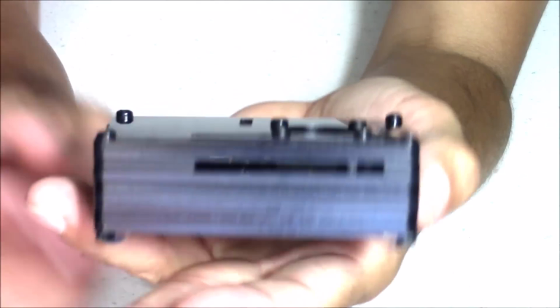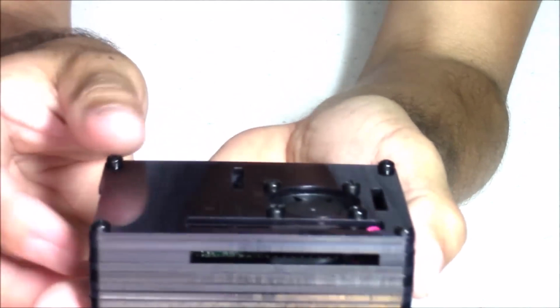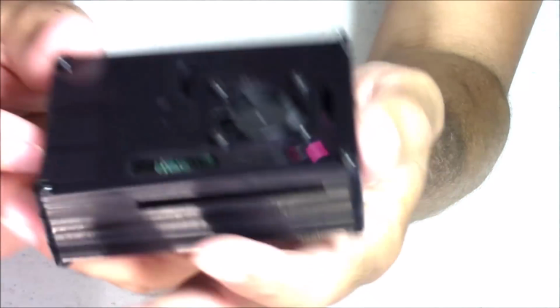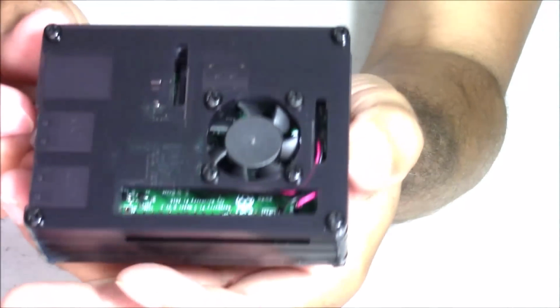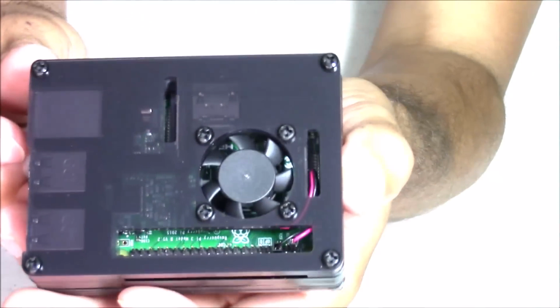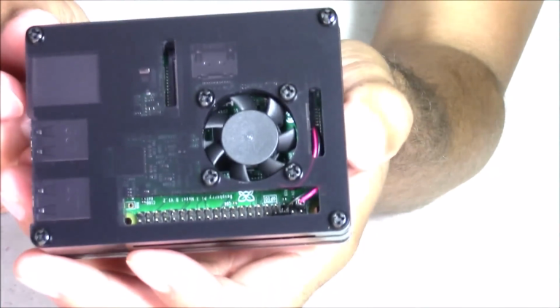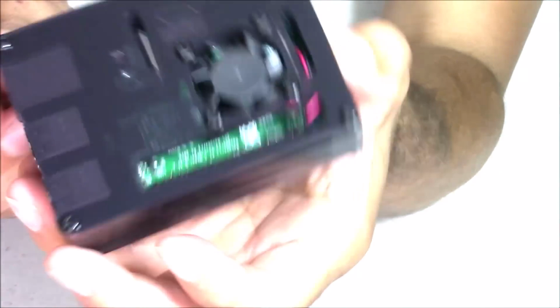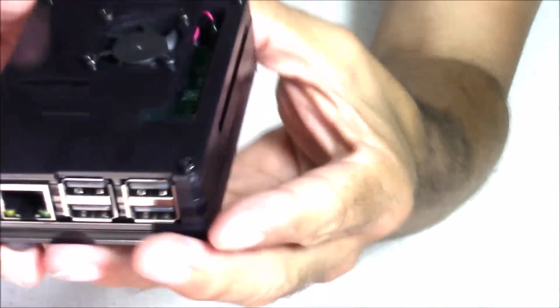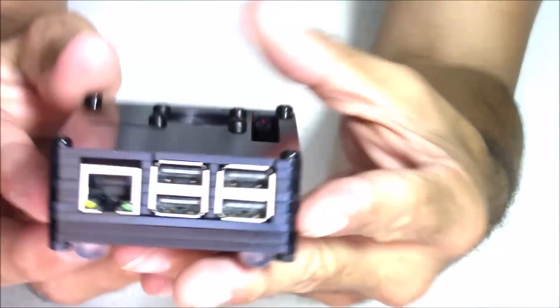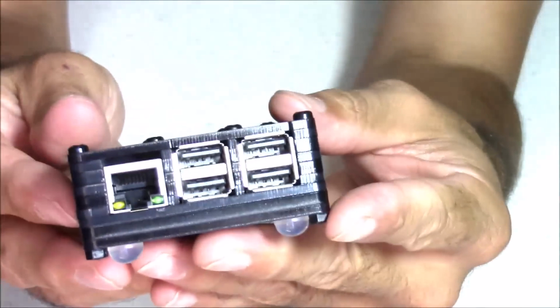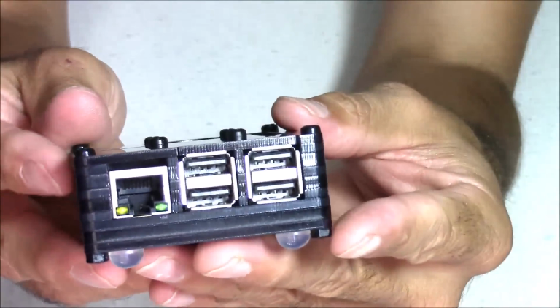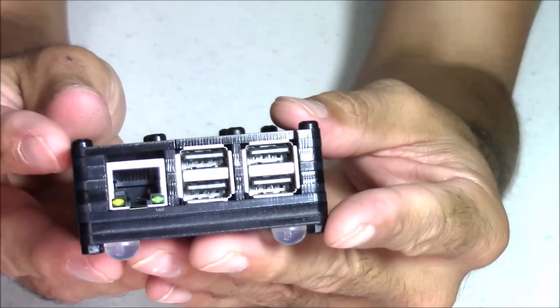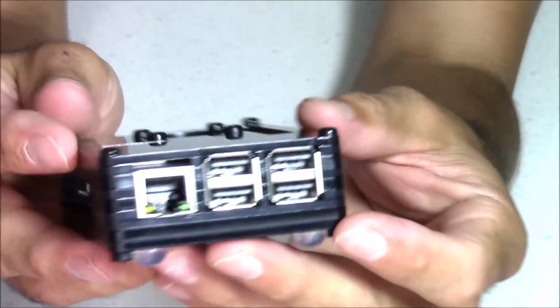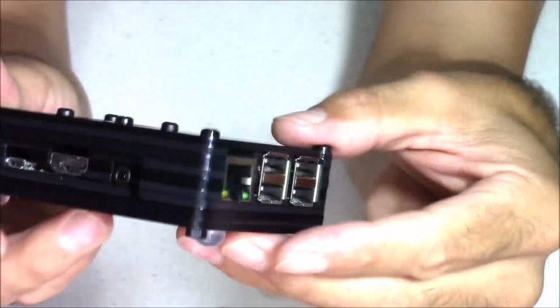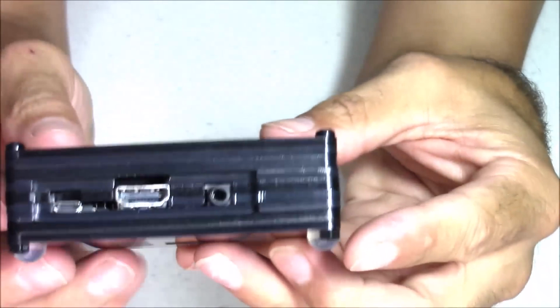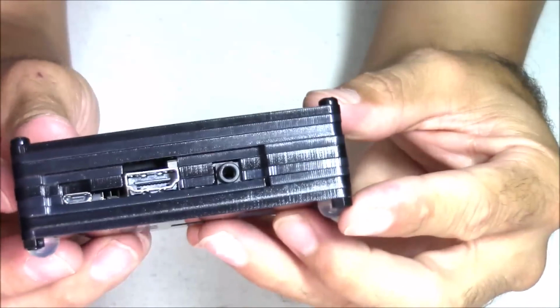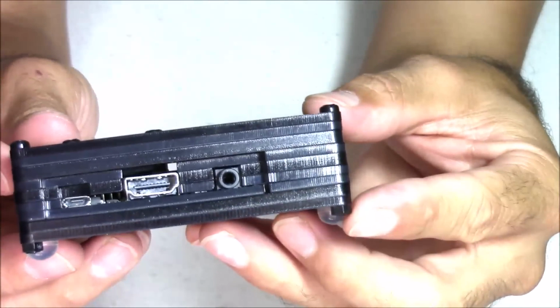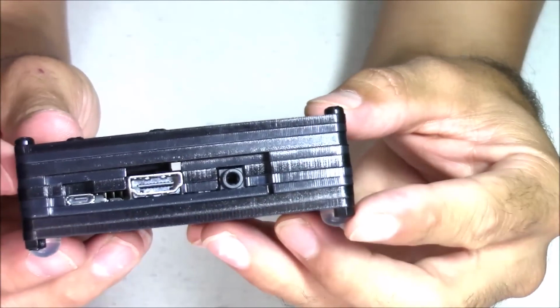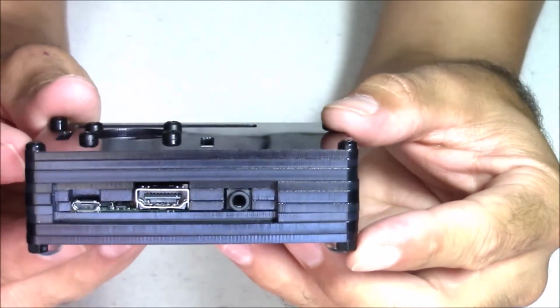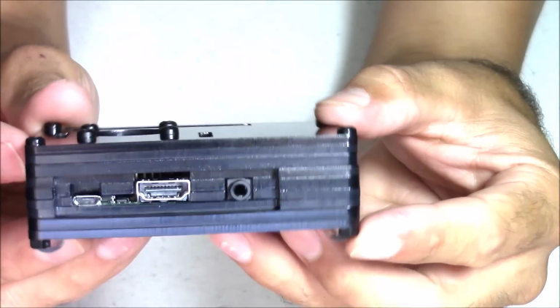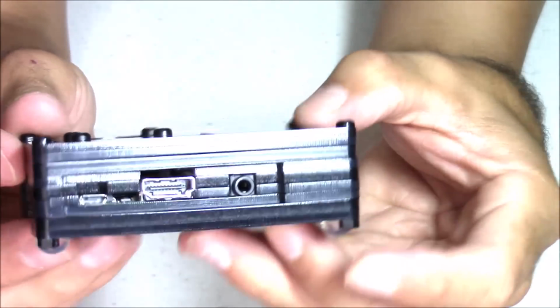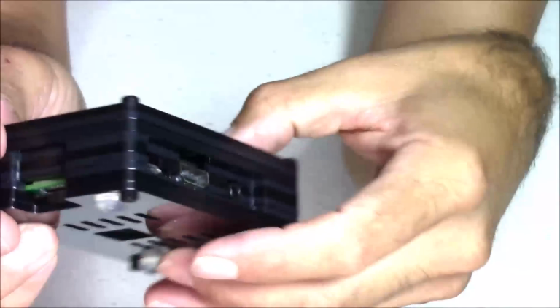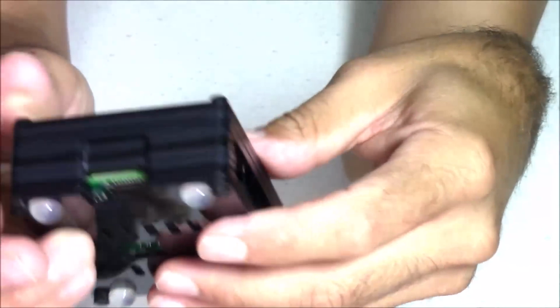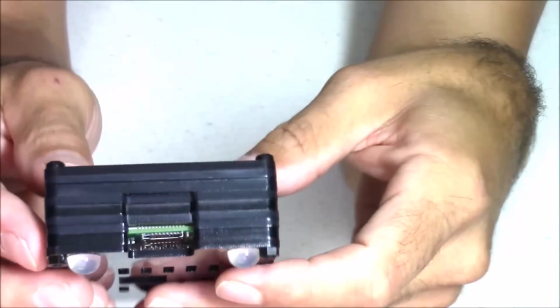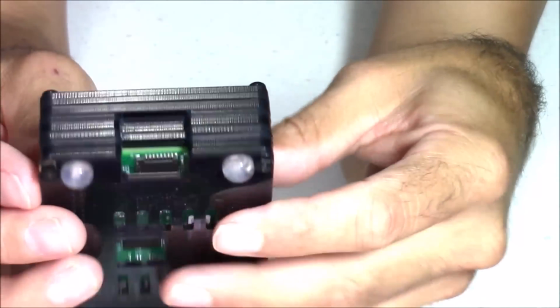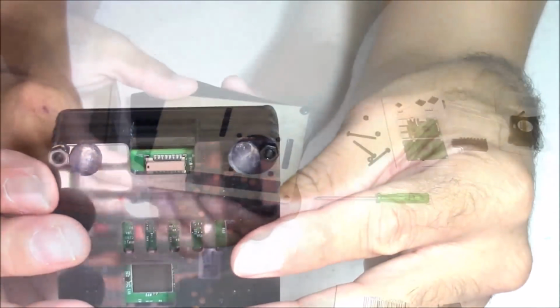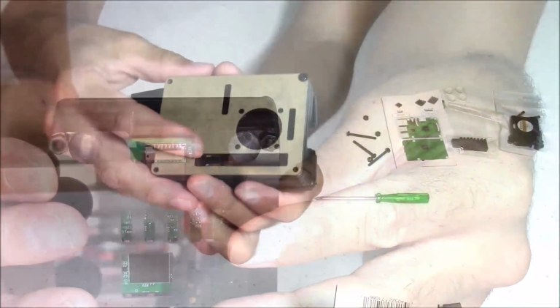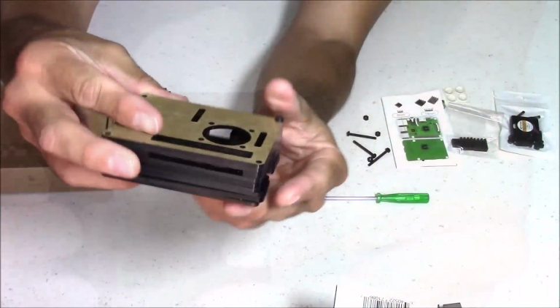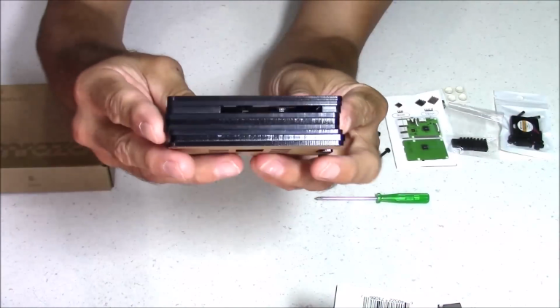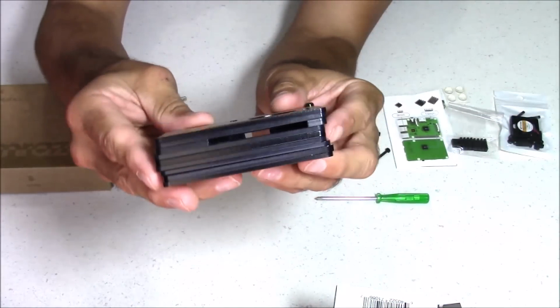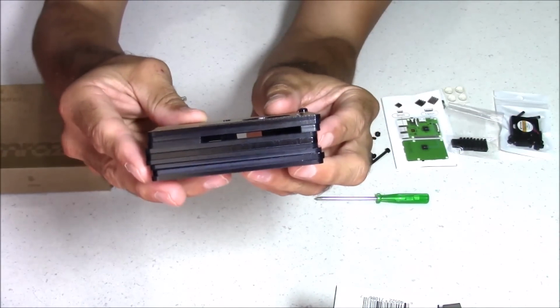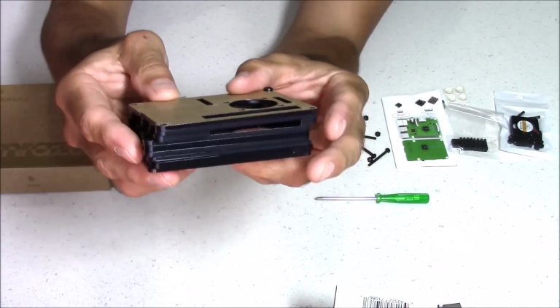Hello everybody, this is 8-Bit Flashback, and today I'm going to be unboxing and building a Smirazza Raspberry Pi 3 case for the B+ model. This is called the nine-layered case, and it's called that because it's actually made with nine different layers of plastic.